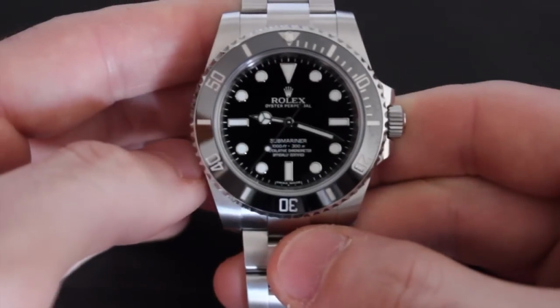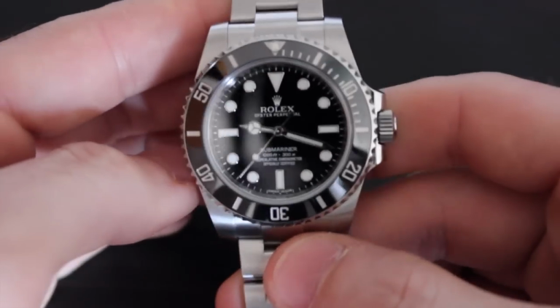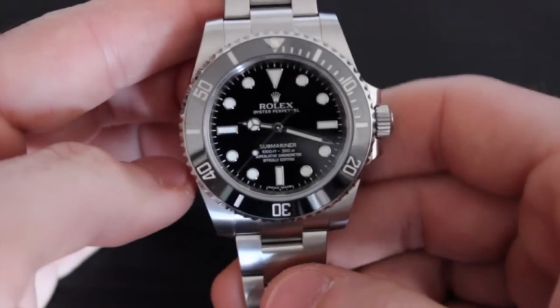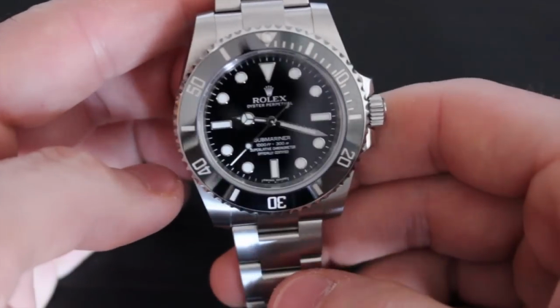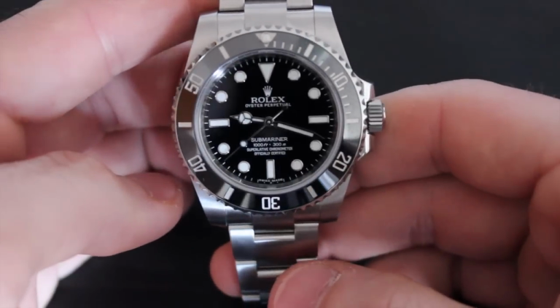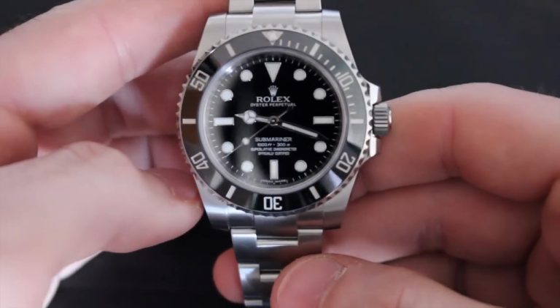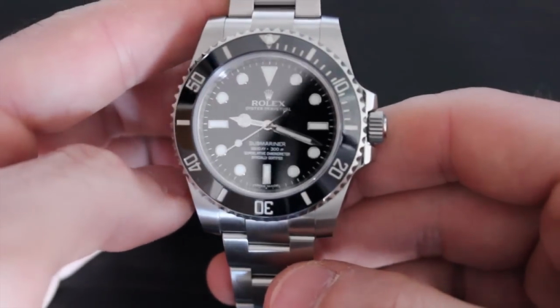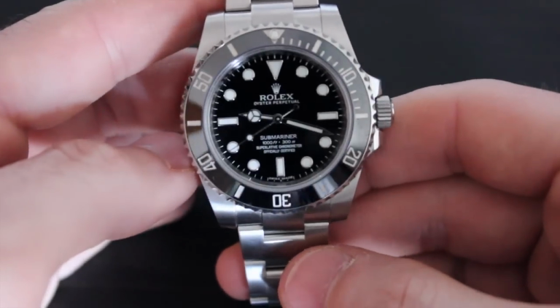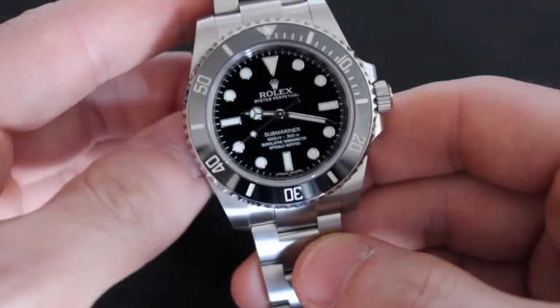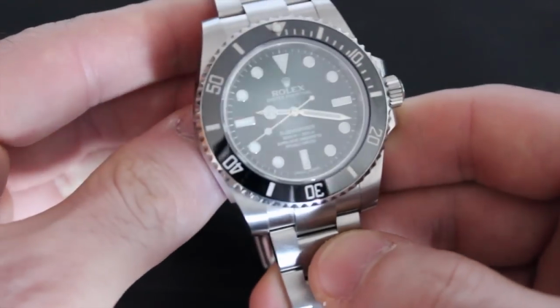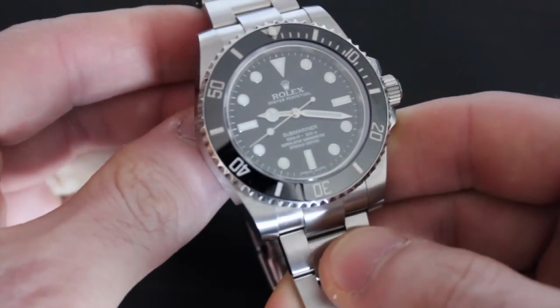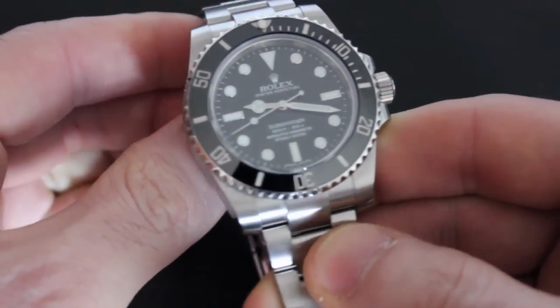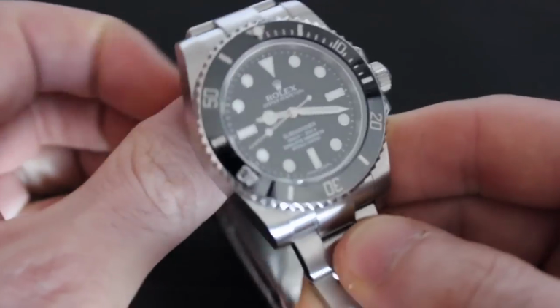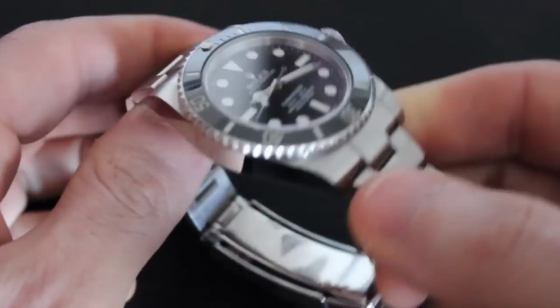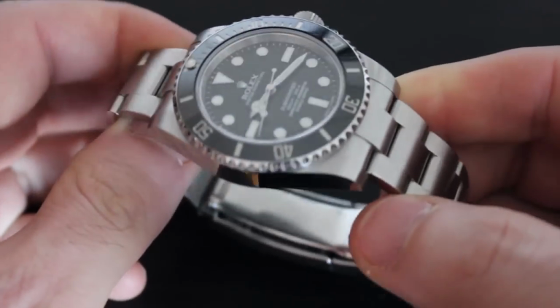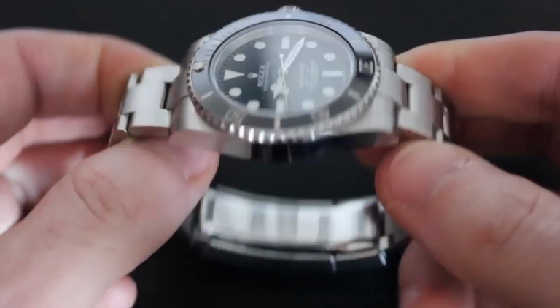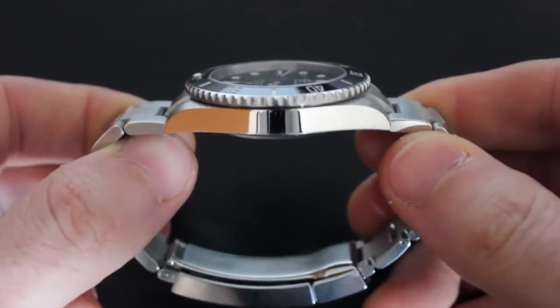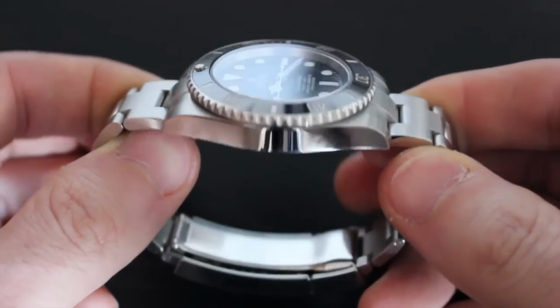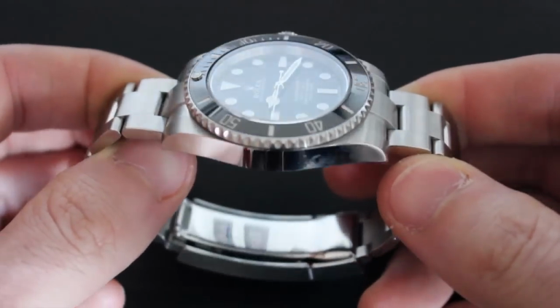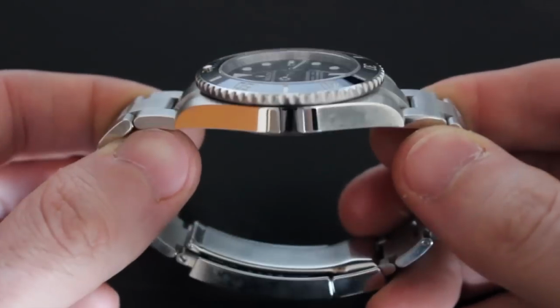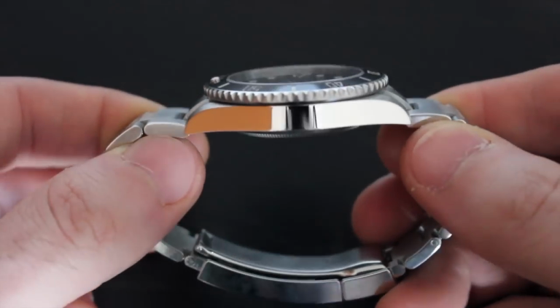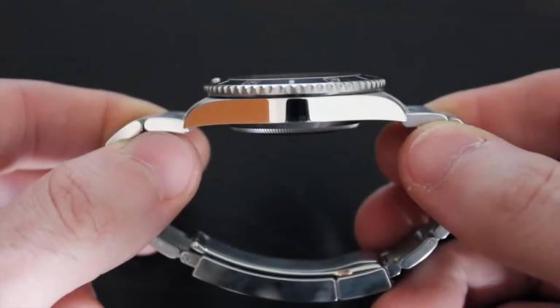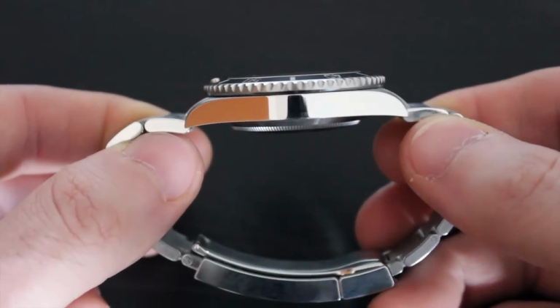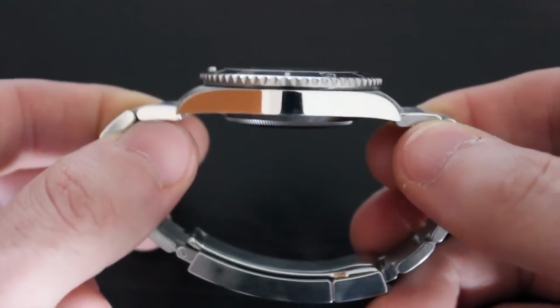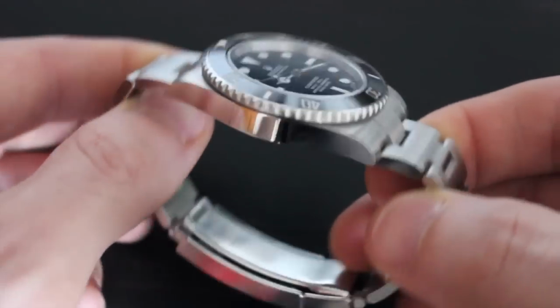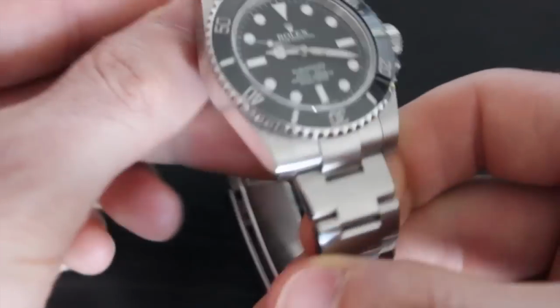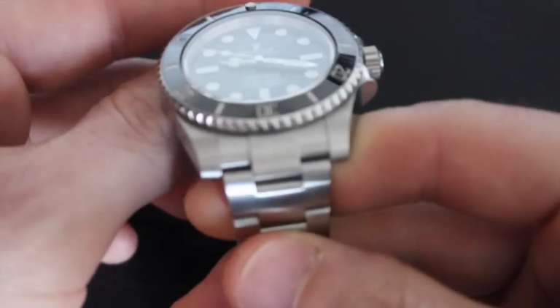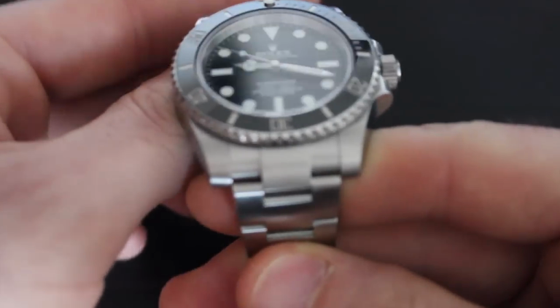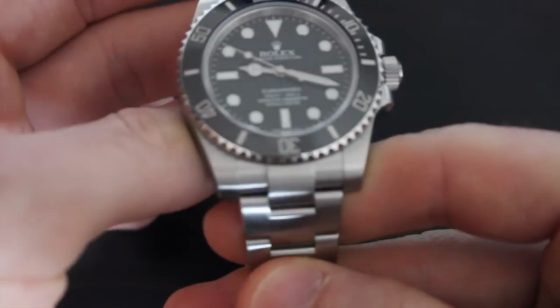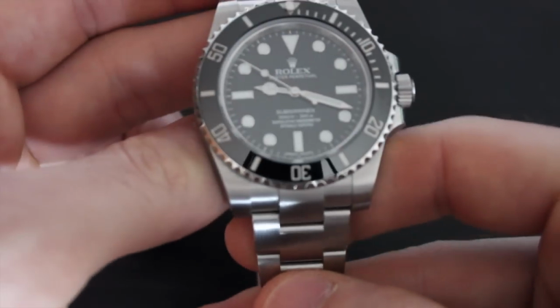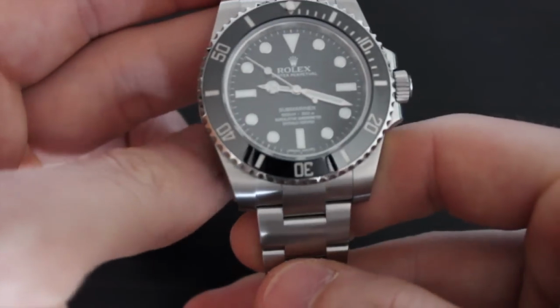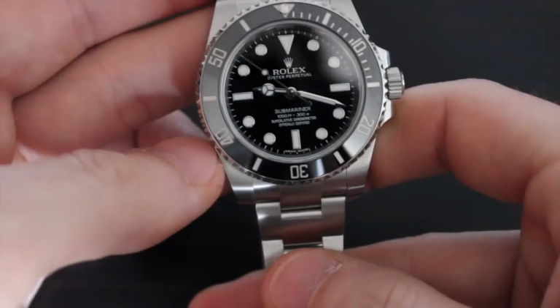The Submariner still has a 40mm case crafted from a solid block of 904L stainless steel. For a dive watch, the Submariner has the perfect dimensions. It measures 40mm wide, 47mm lug to lug, and it's 13mm thick, with a 20mm lug width.